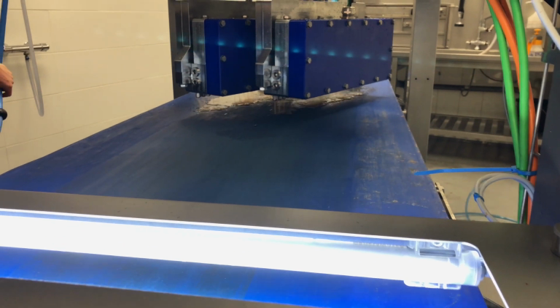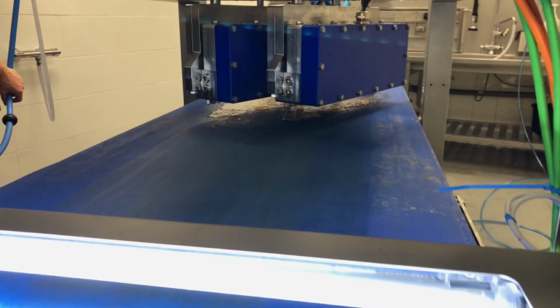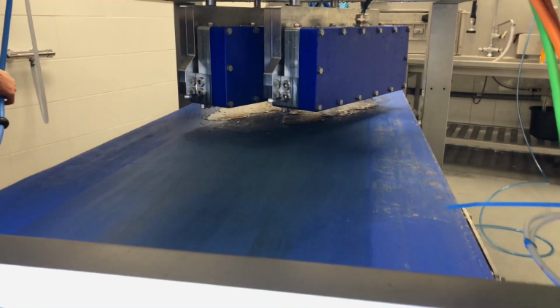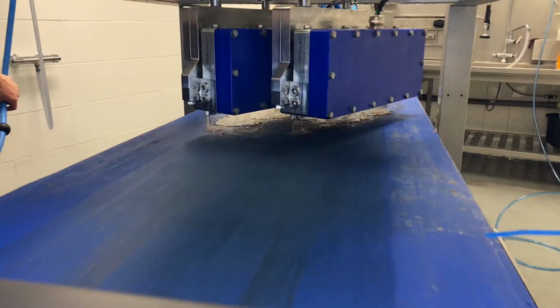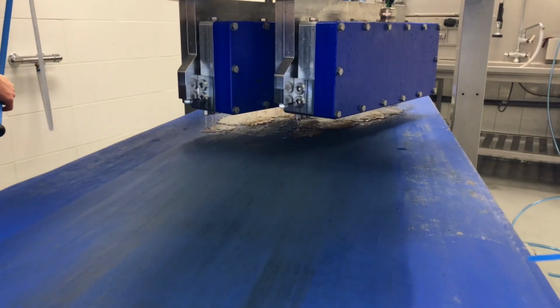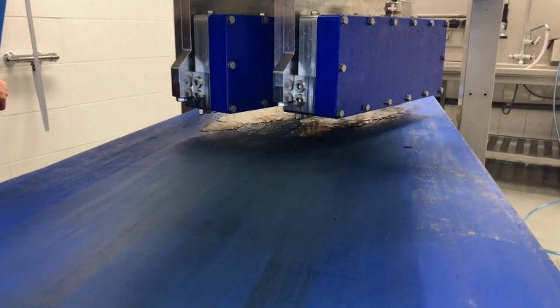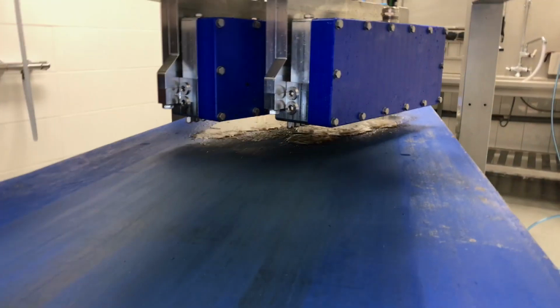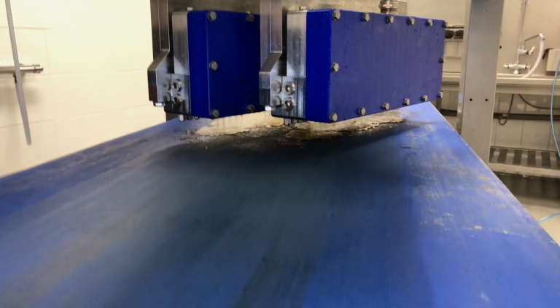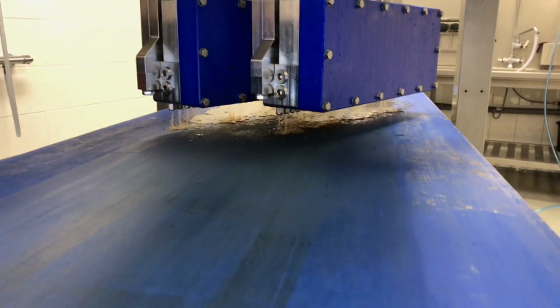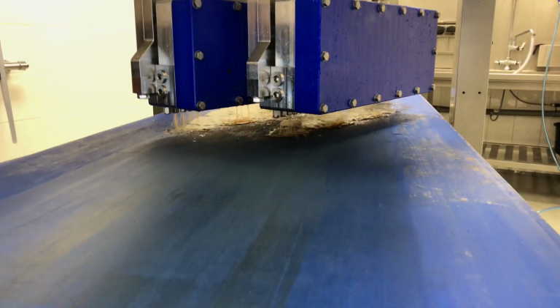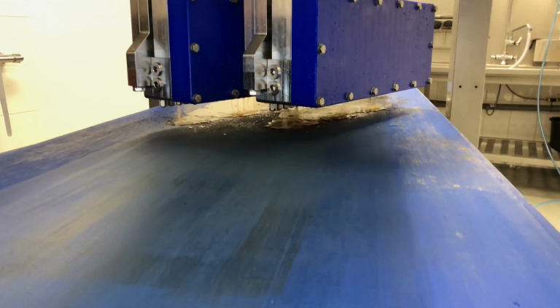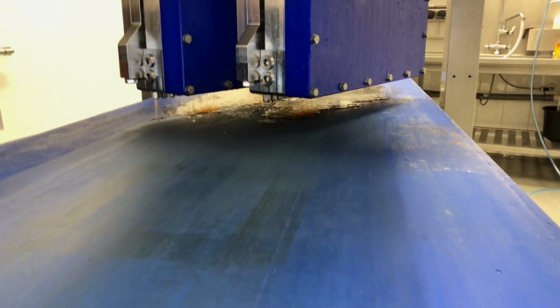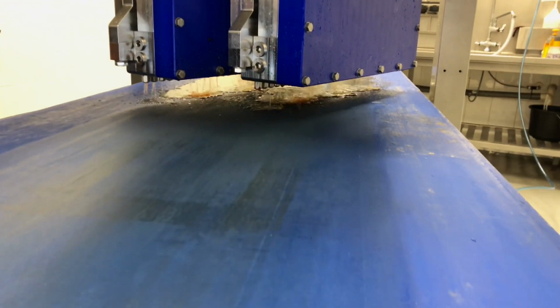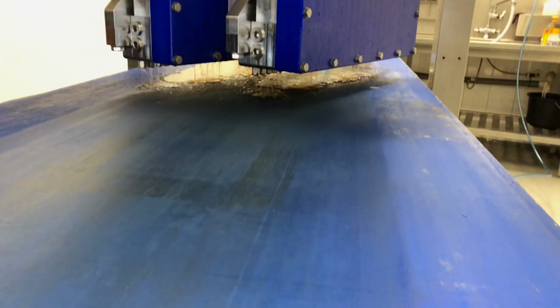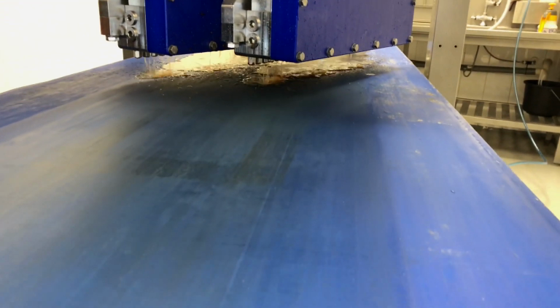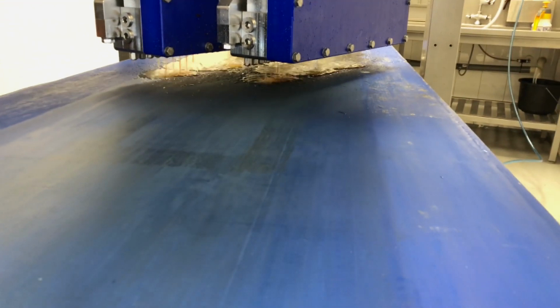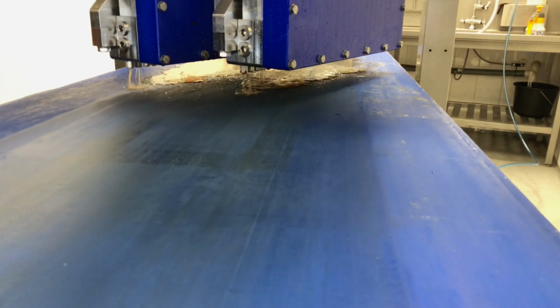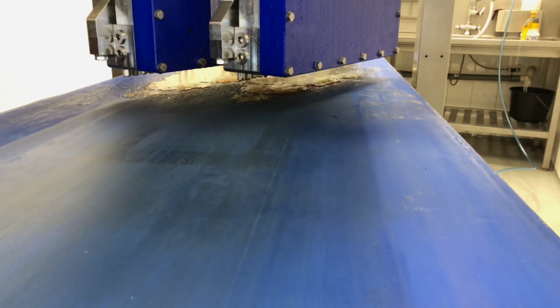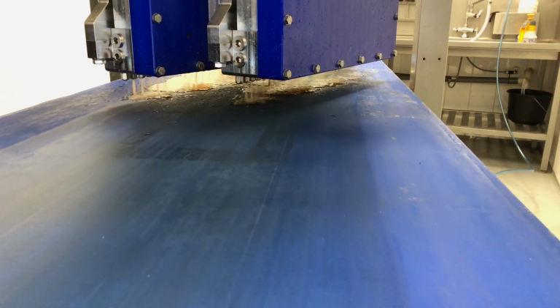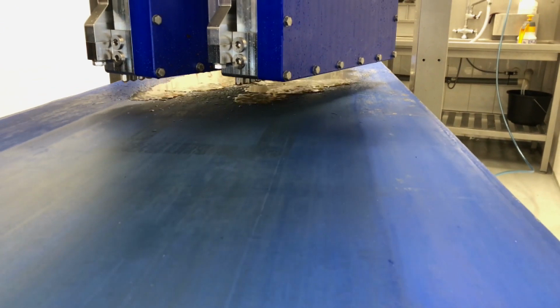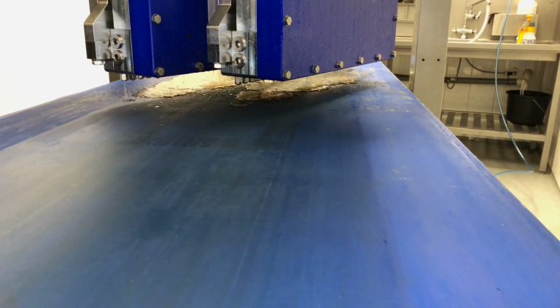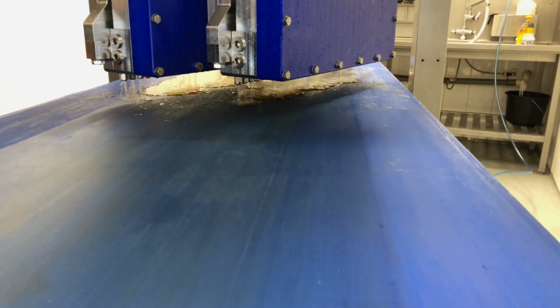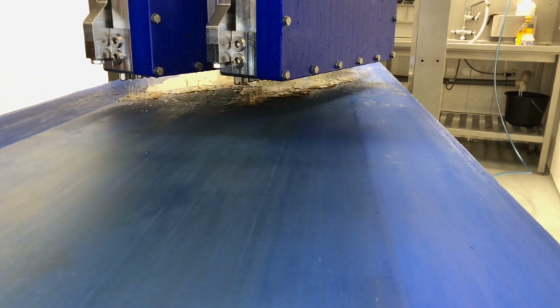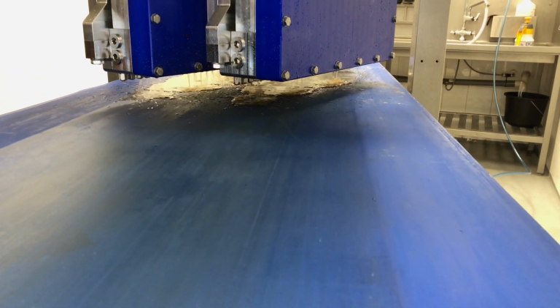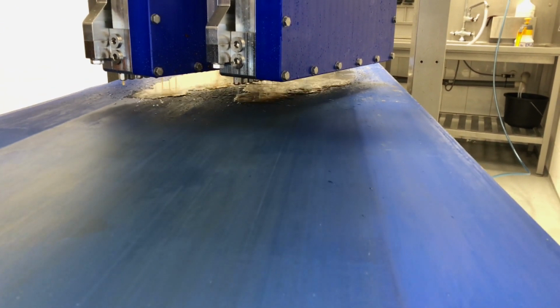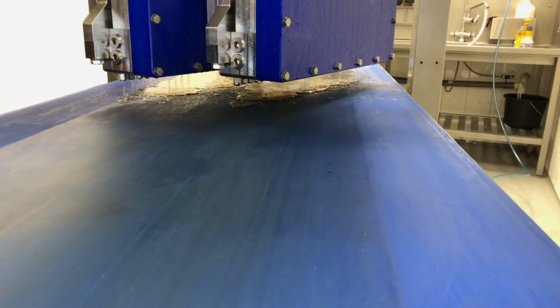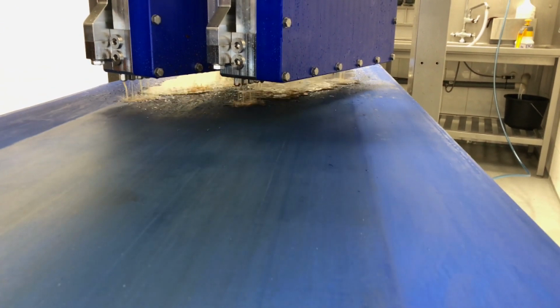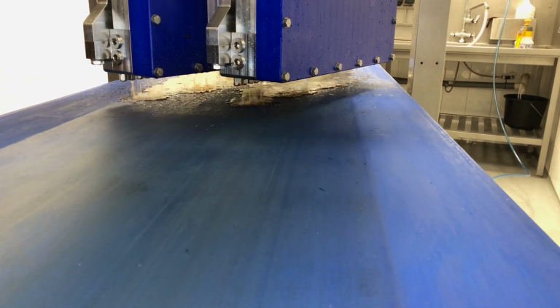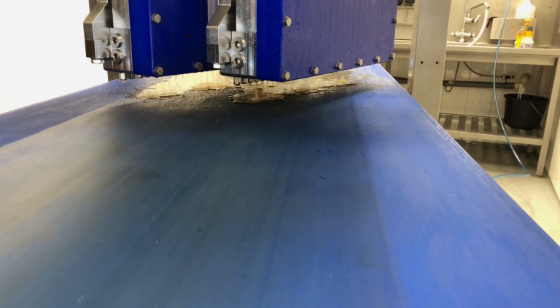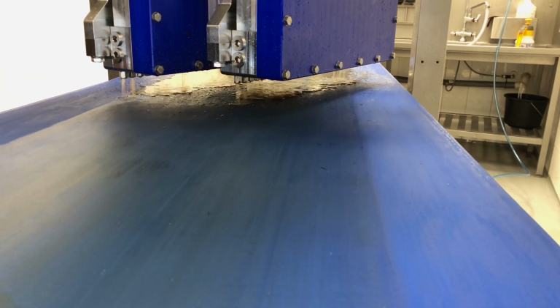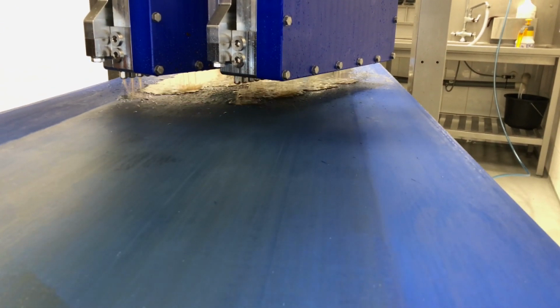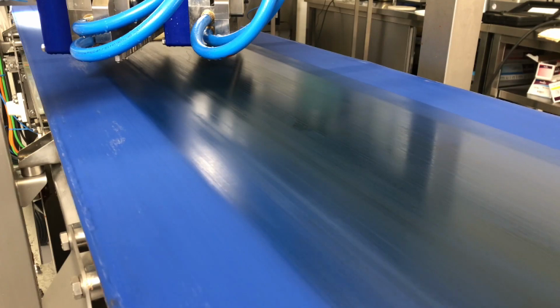Just a quick break for a rinse of the printhead to clean the tomato sauce out of the system. It will take a couple of minutes.